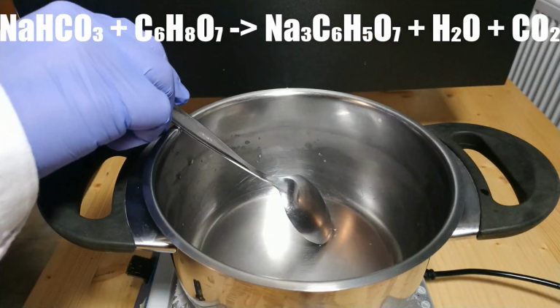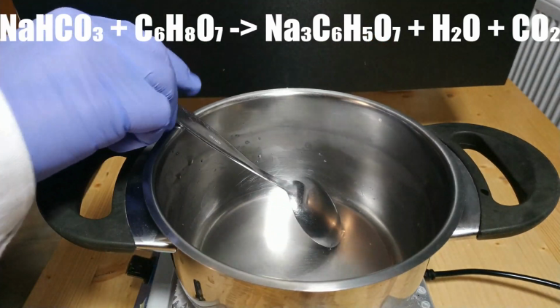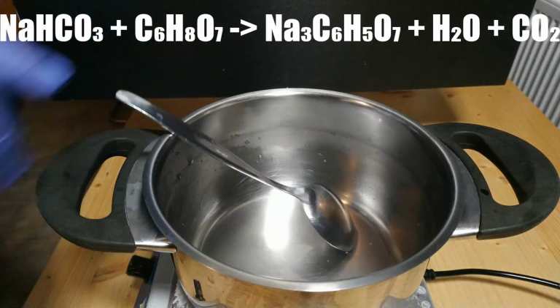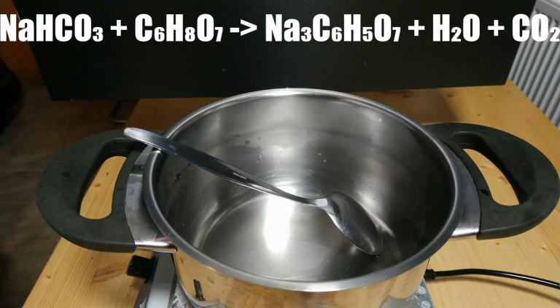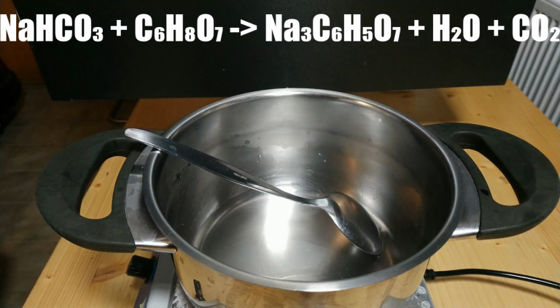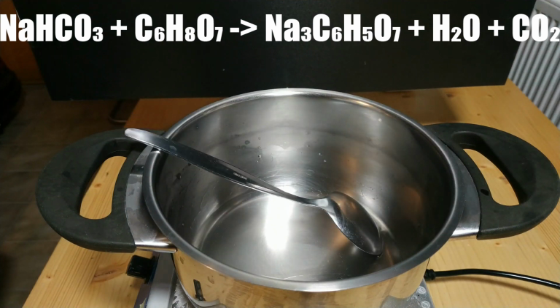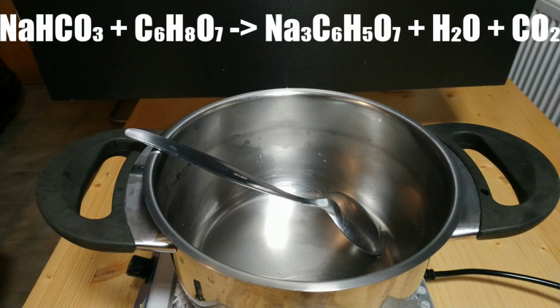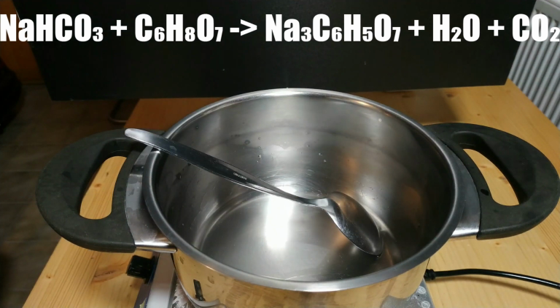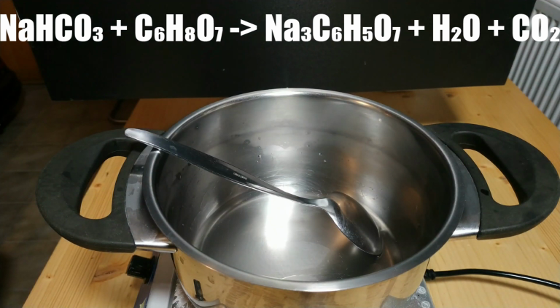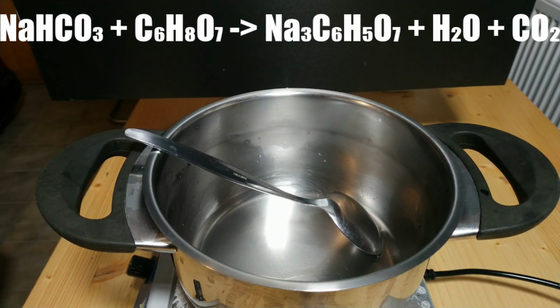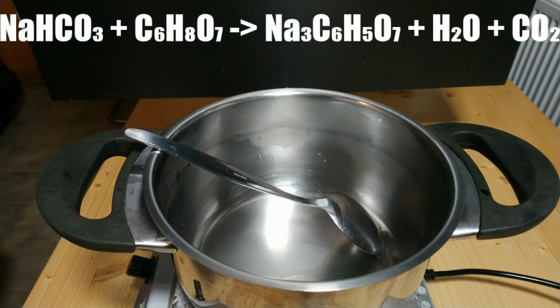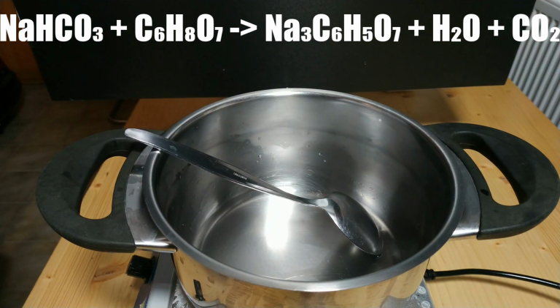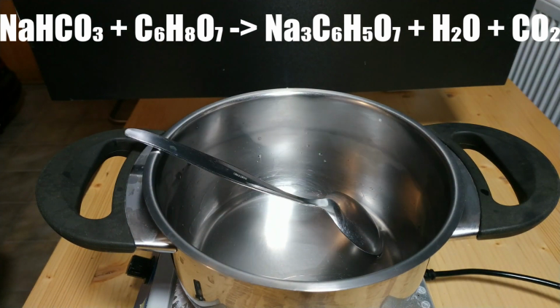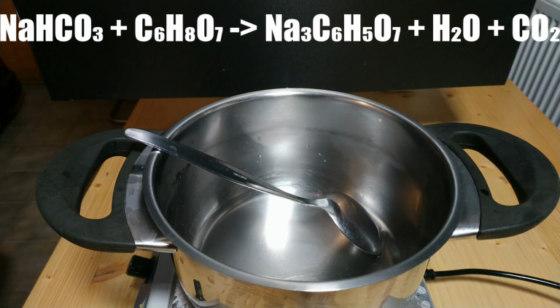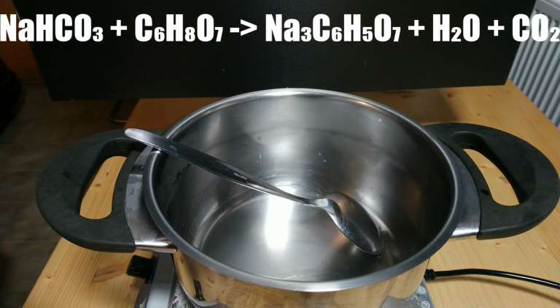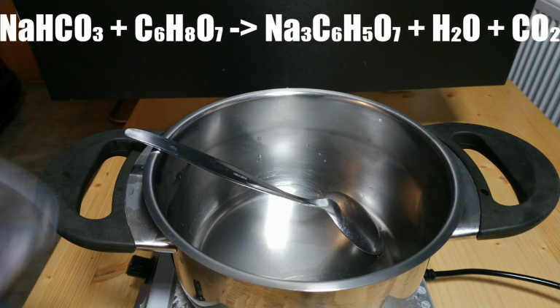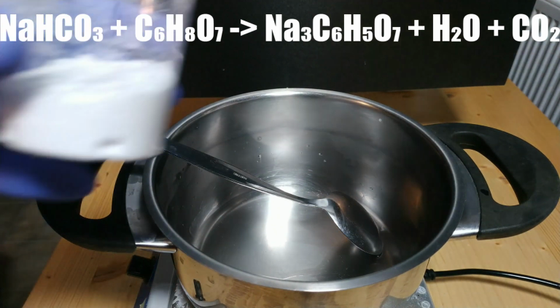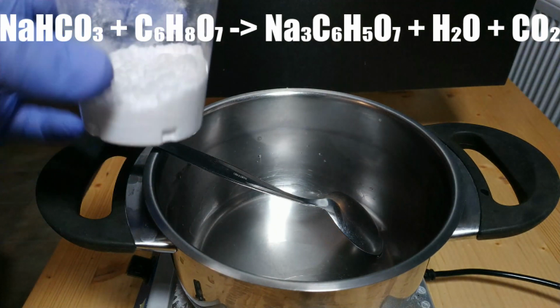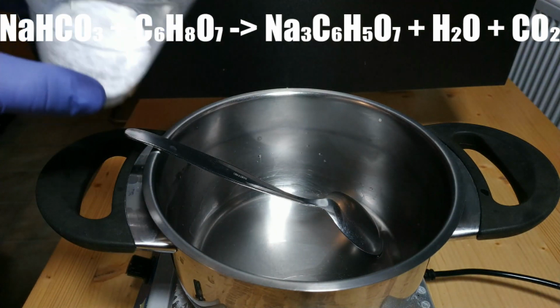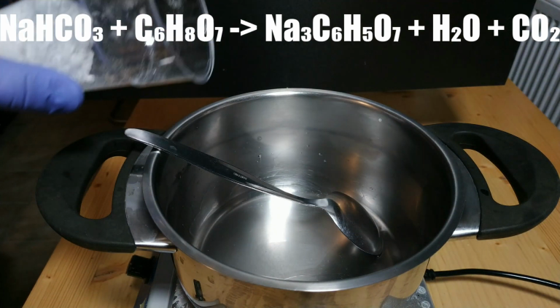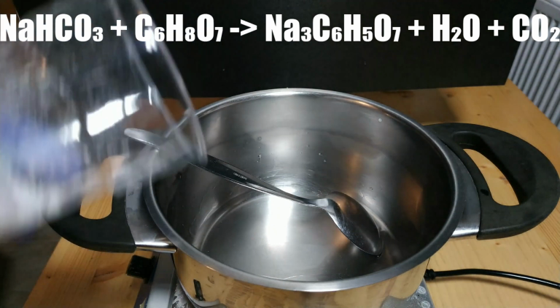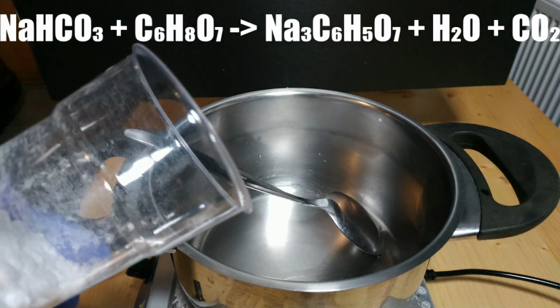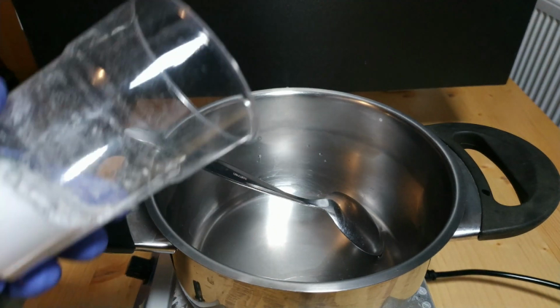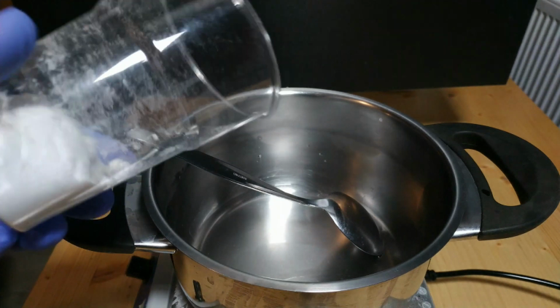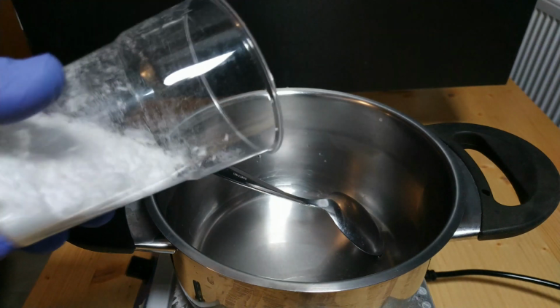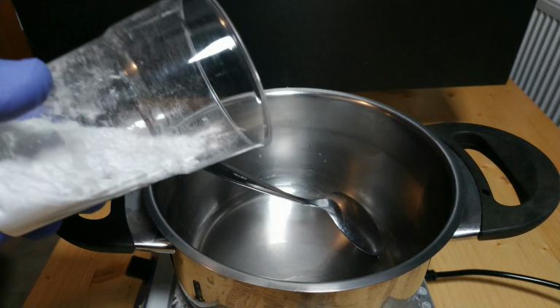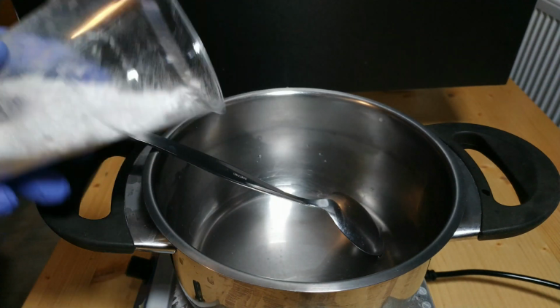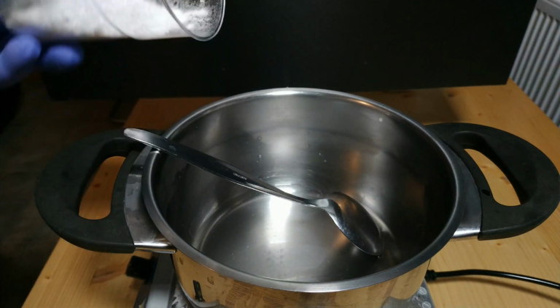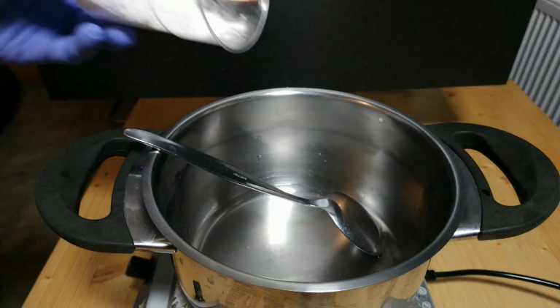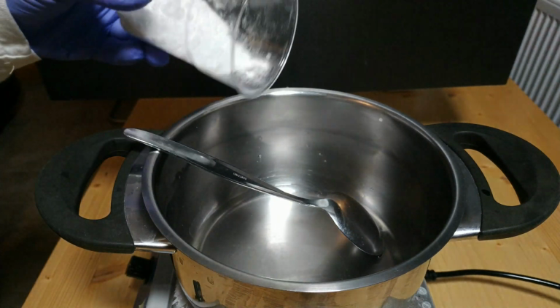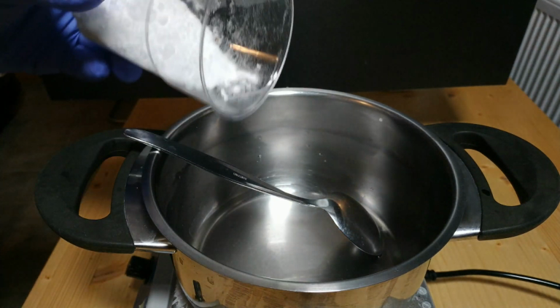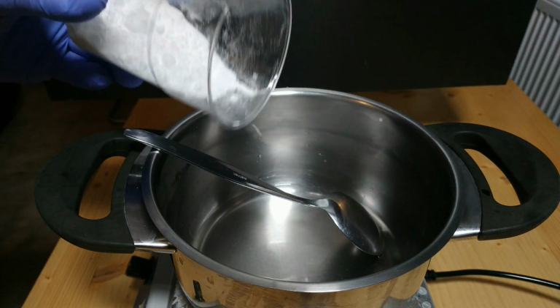Here is the equation of this reaction: sodium hydrogen carbonate and citric acid react to form sodium citrate, water and carbon dioxide. Just take a look at the description.